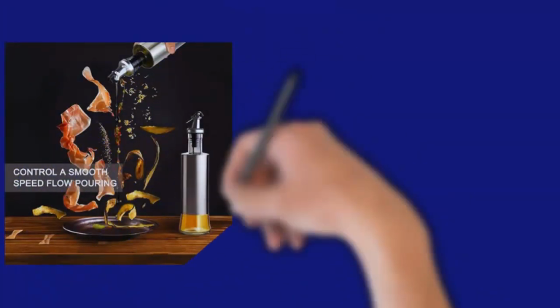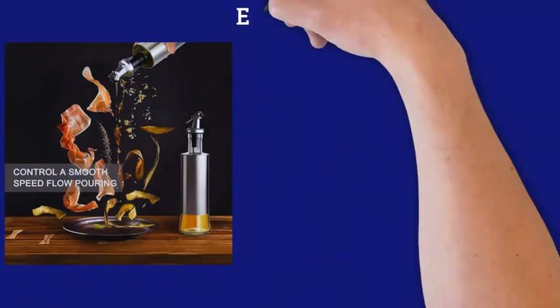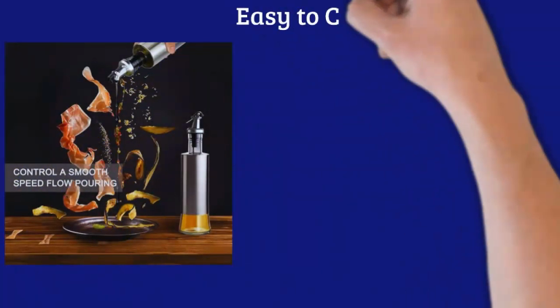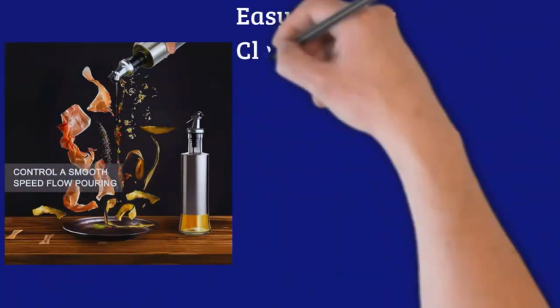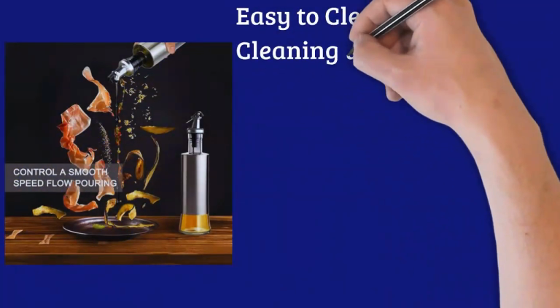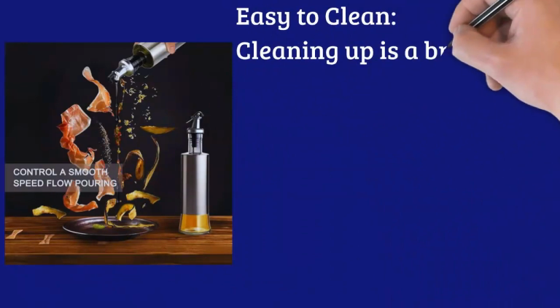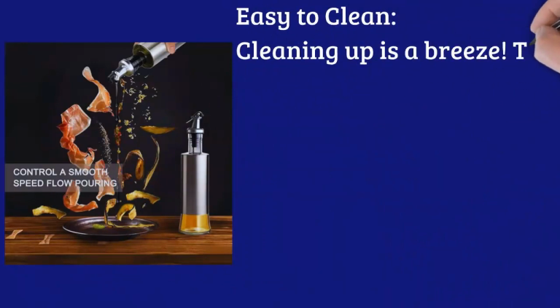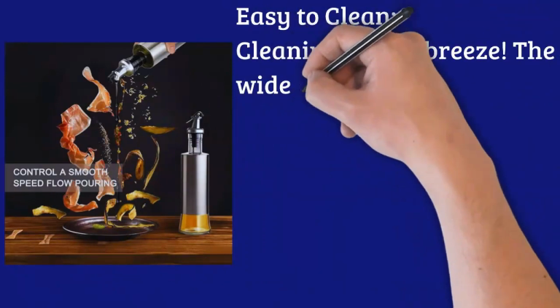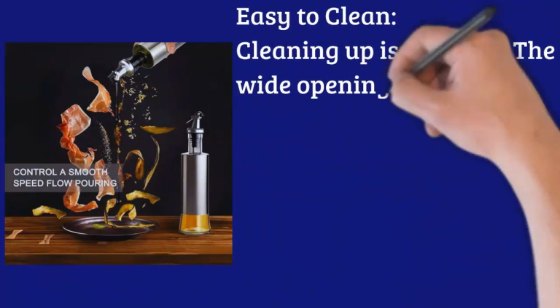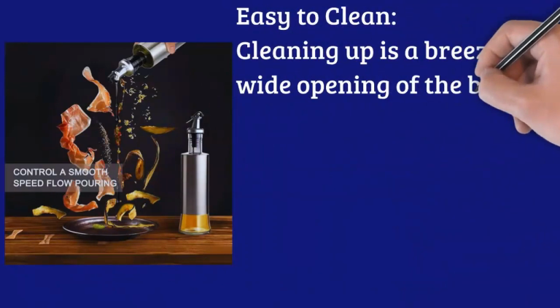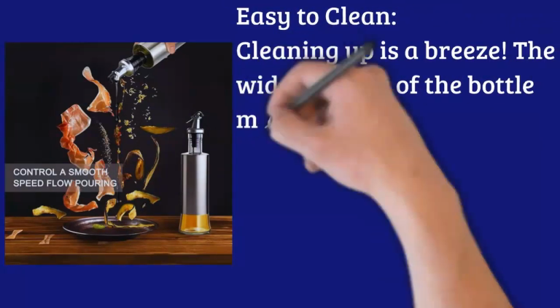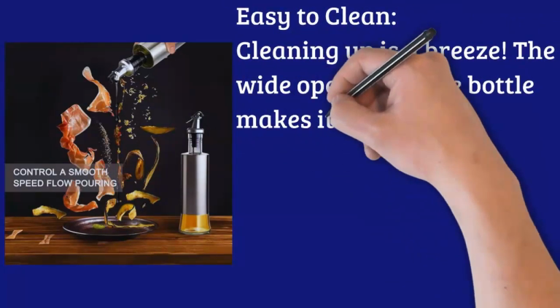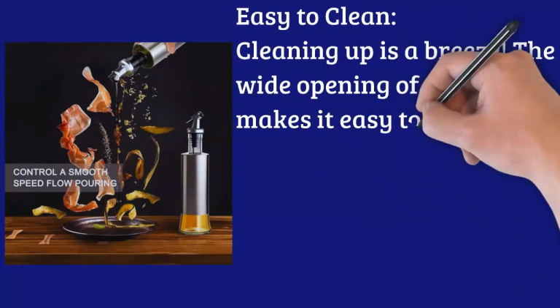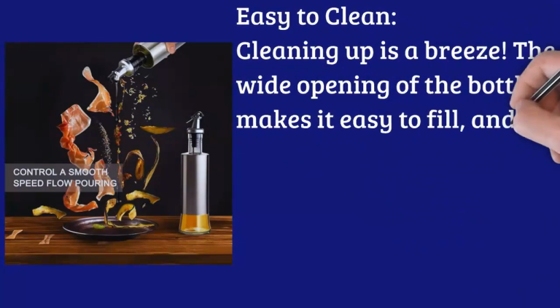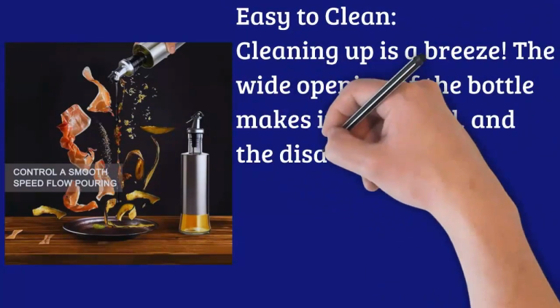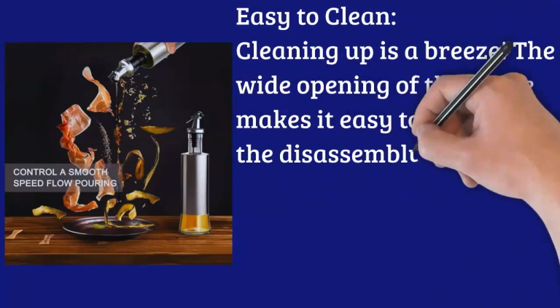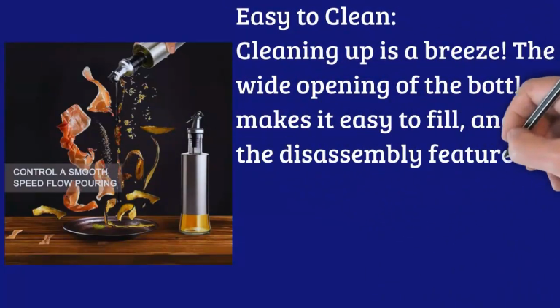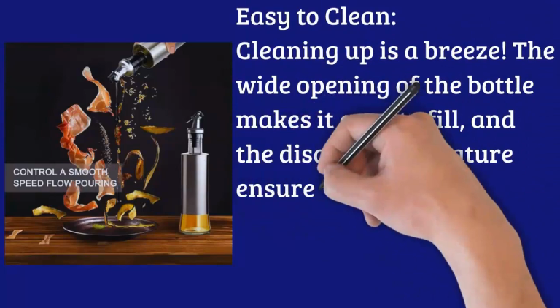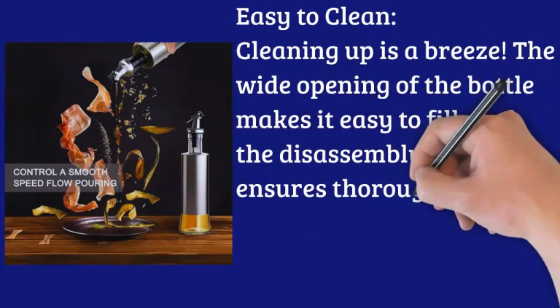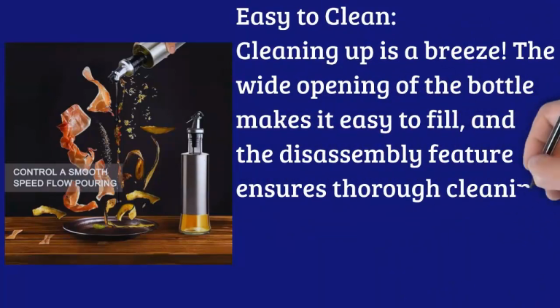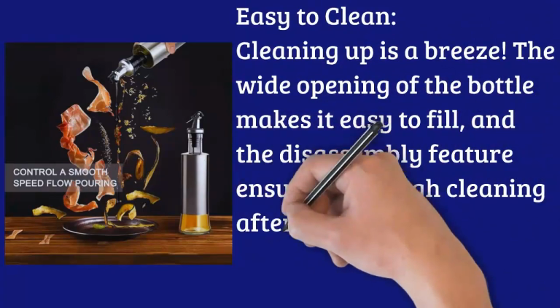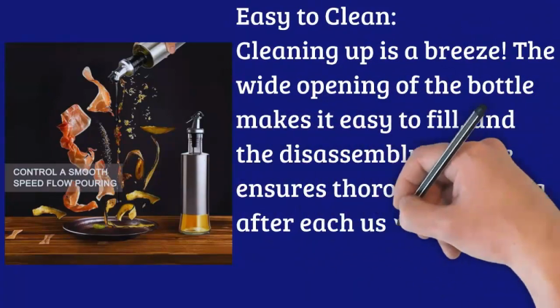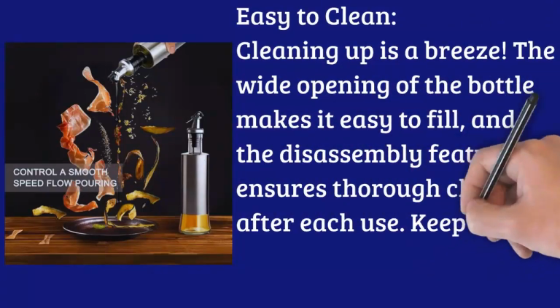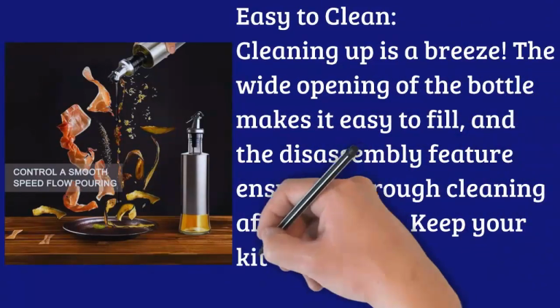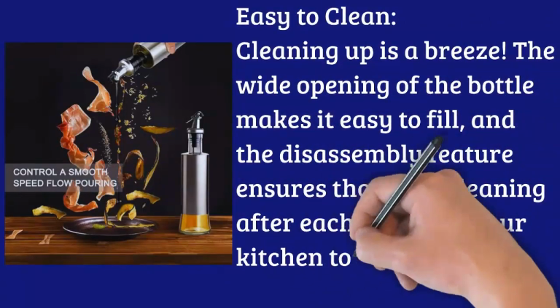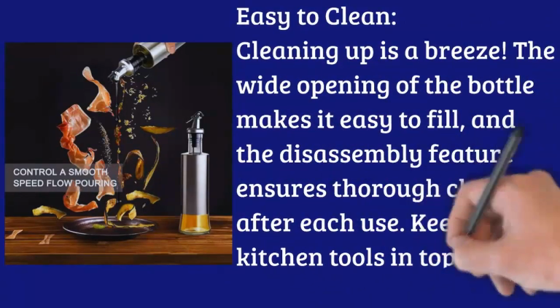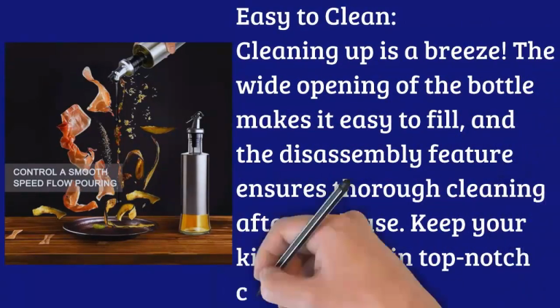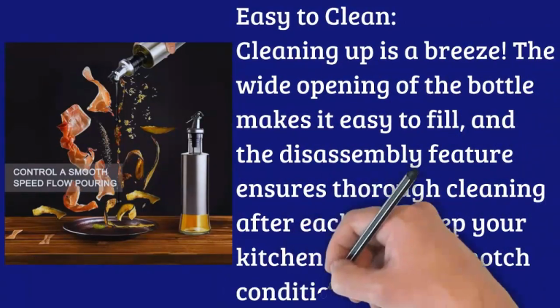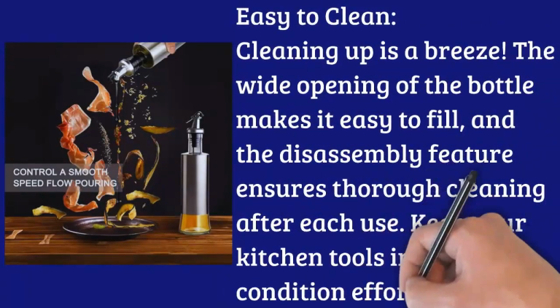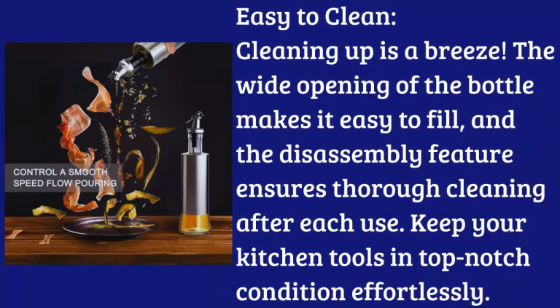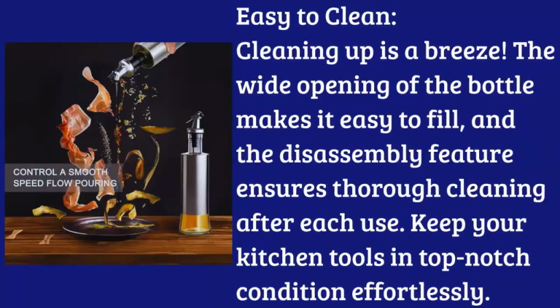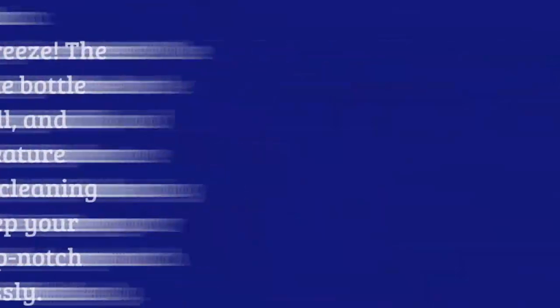Easy to Clean: Cleaning up is a breeze. The wide opening of the bottle makes it easy to fill, and the disassembly feature ensures thorough cleaning after each use. Keep your kitchen tools in top-notch condition effortlessly.